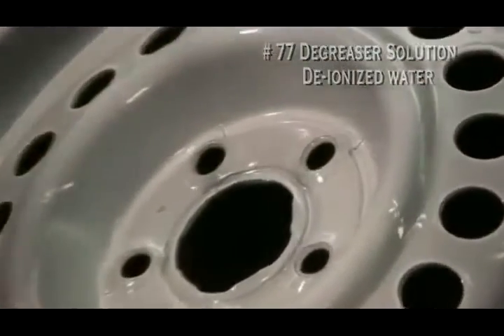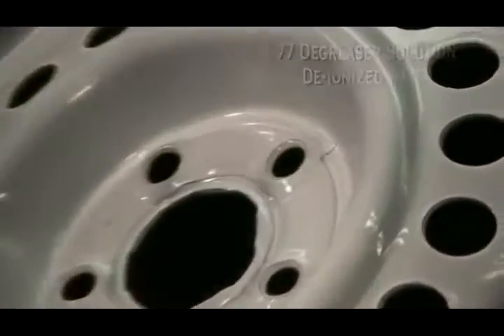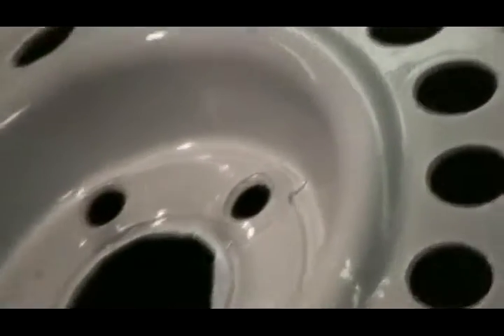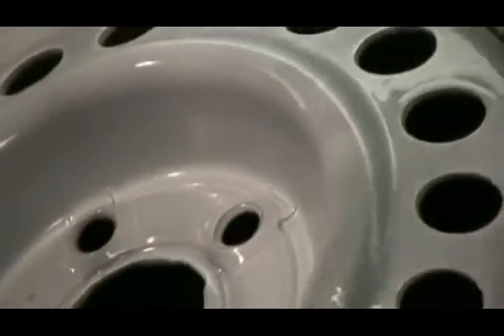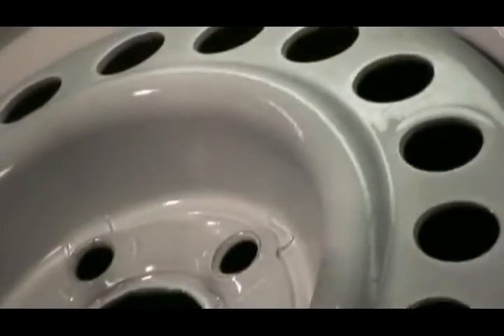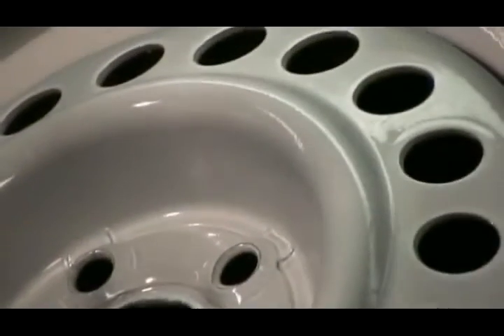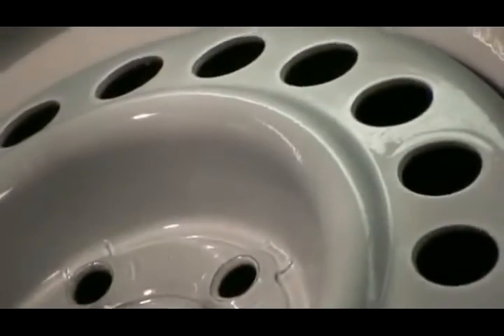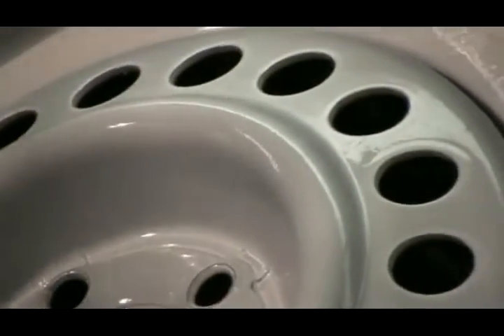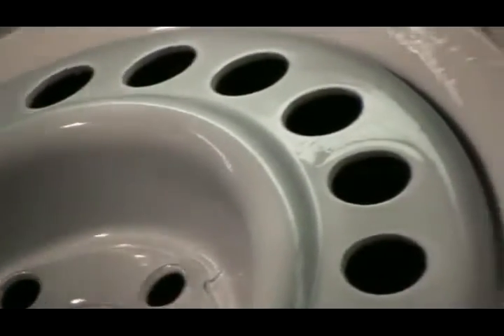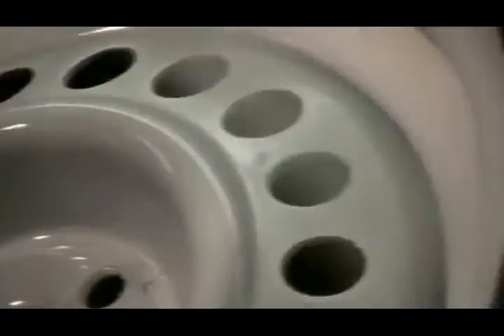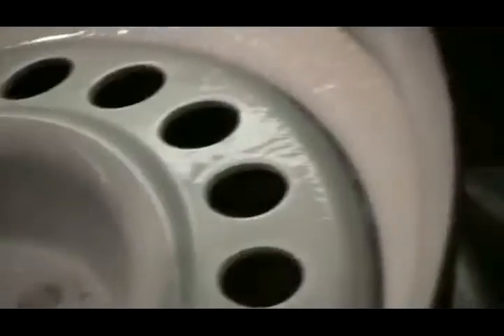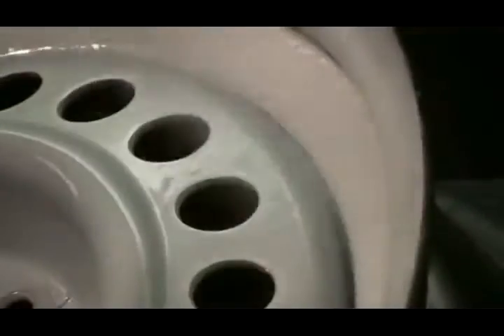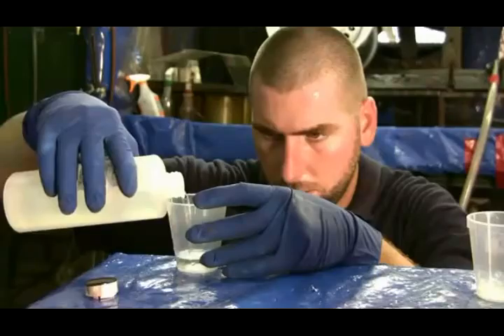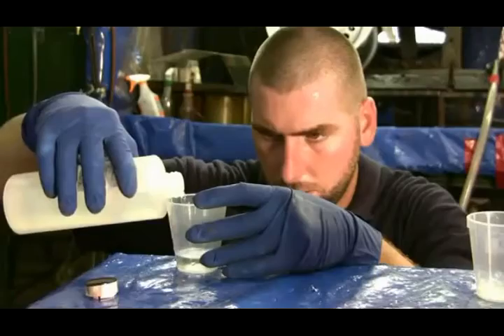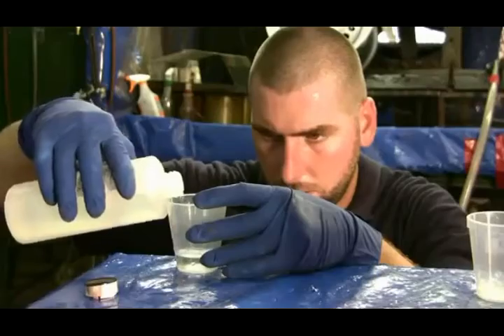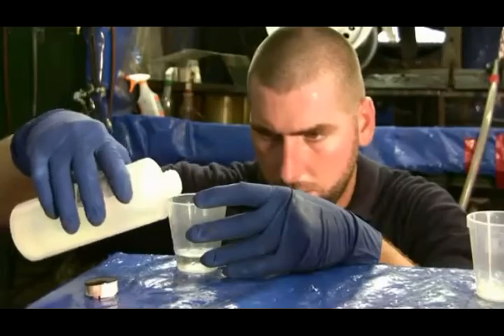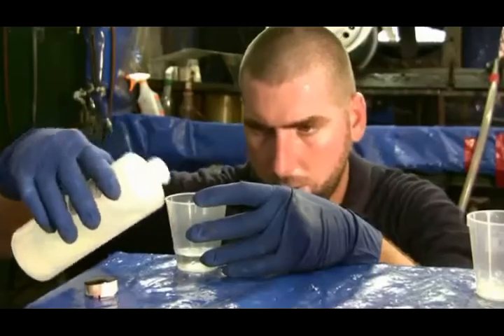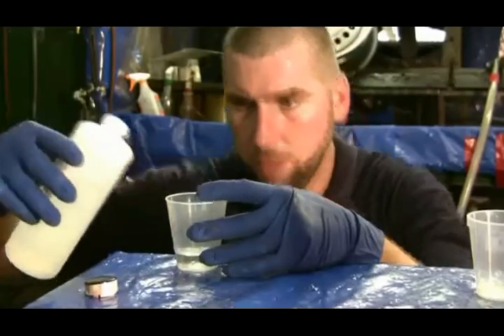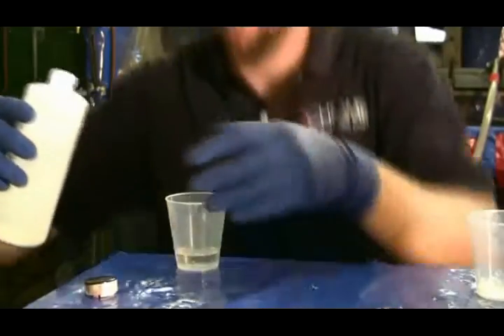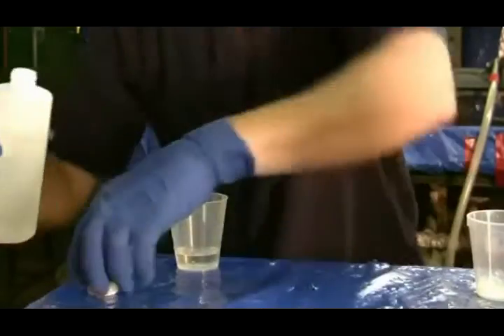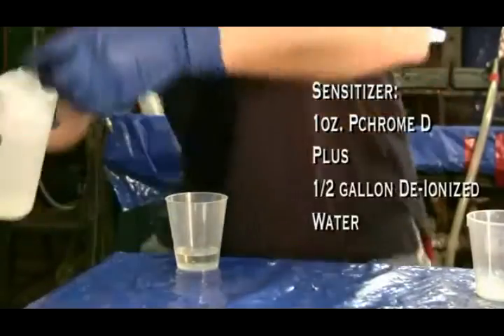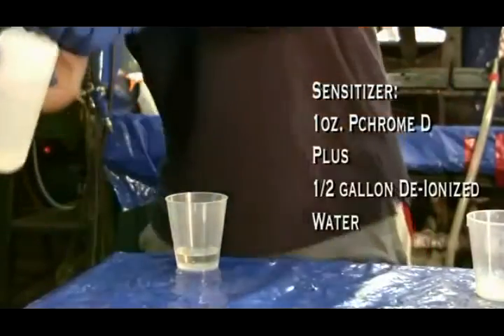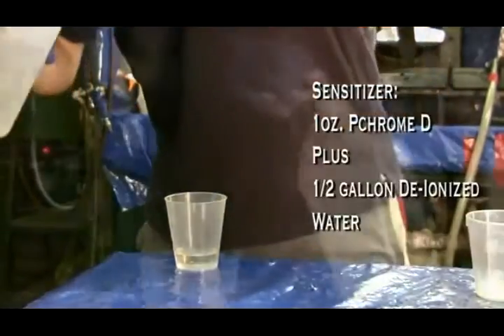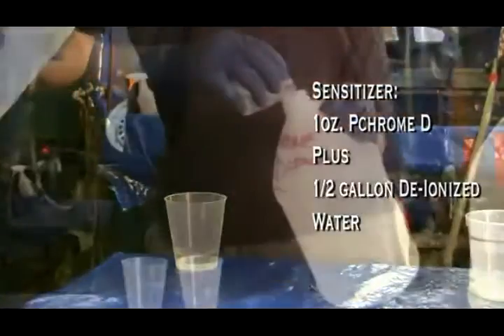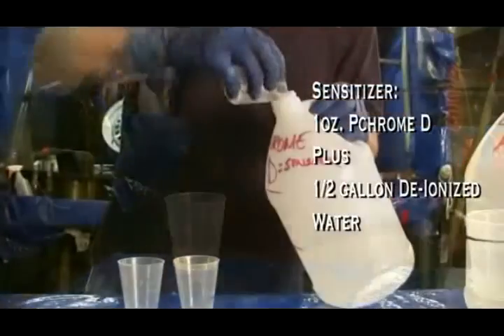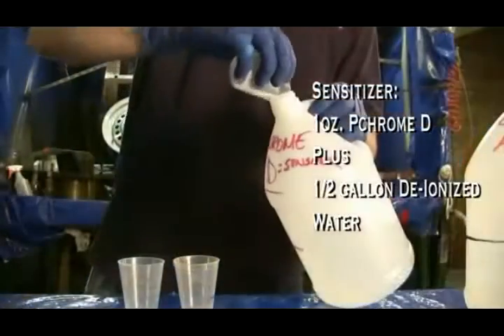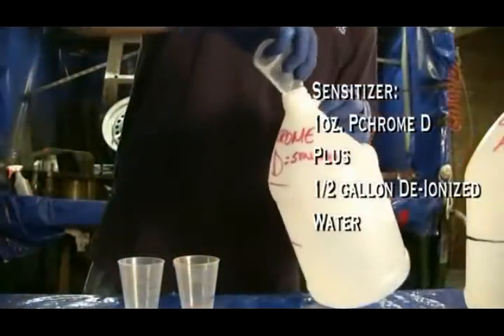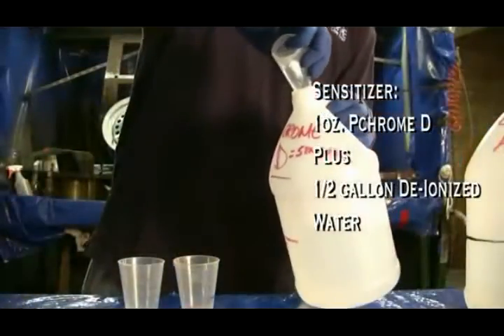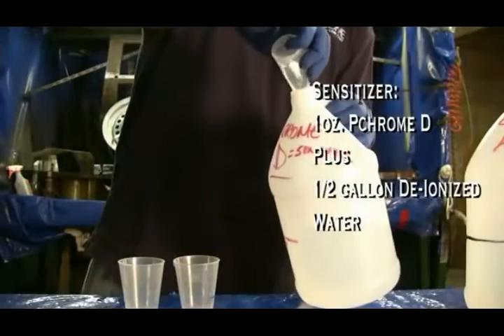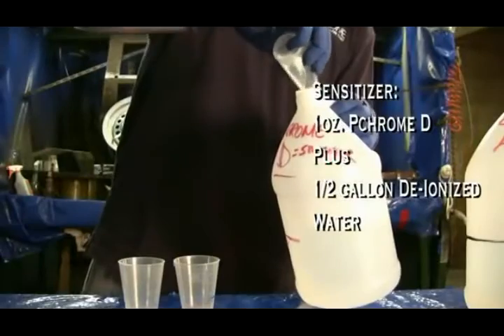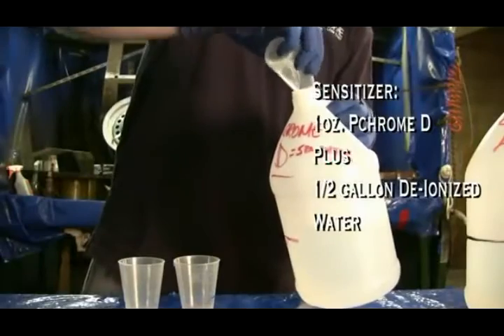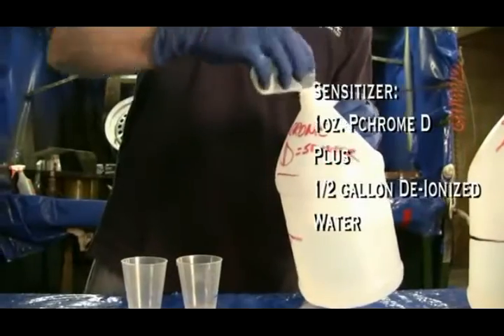Now you're ready for the sensitizer. To mix the sensitizer, simply add one ounce of p-chrome-D to one half gallon of deionized water.